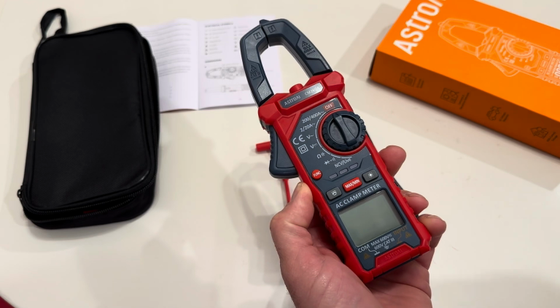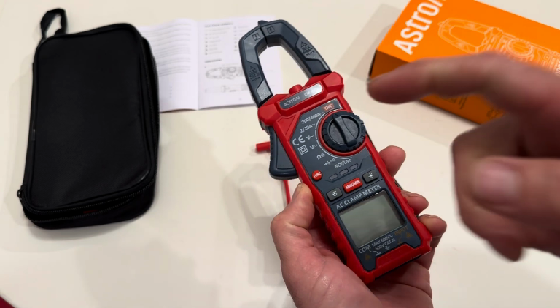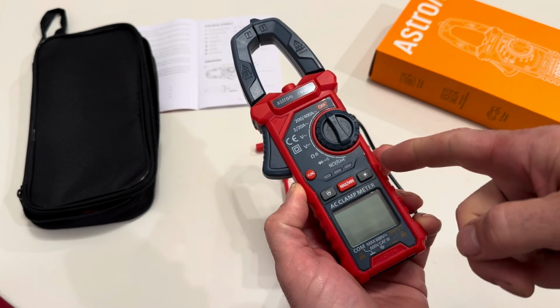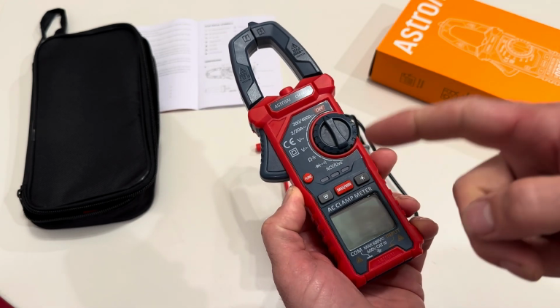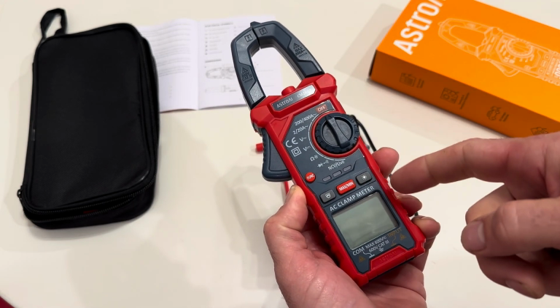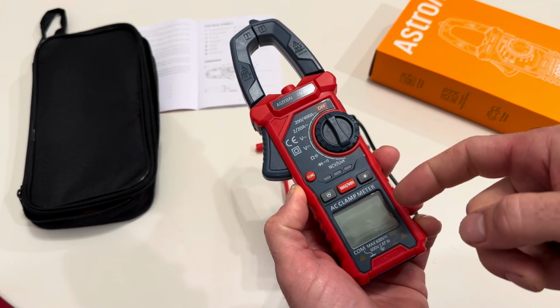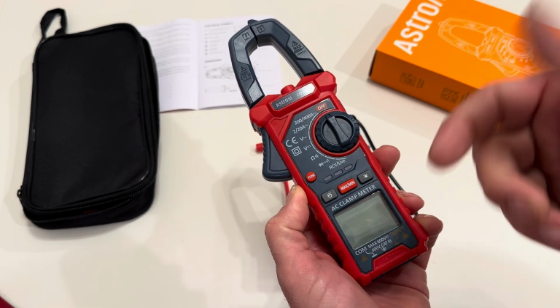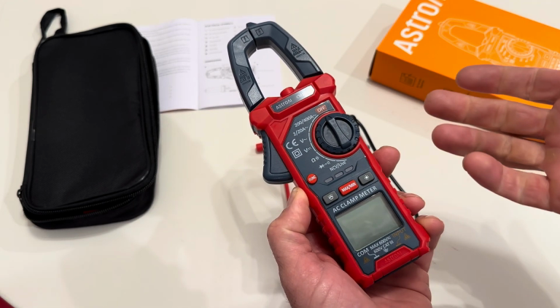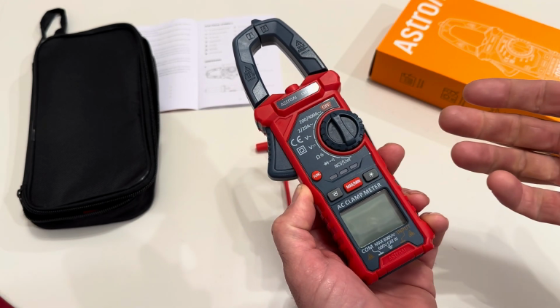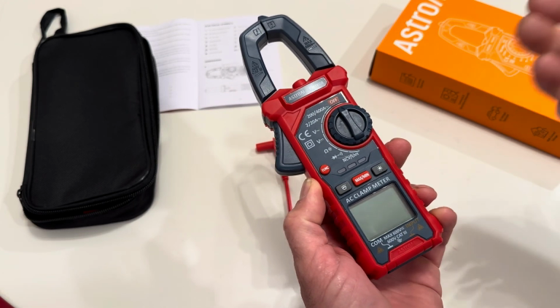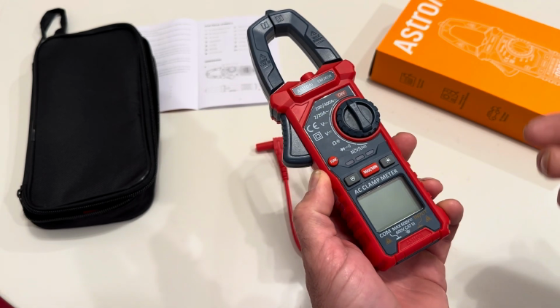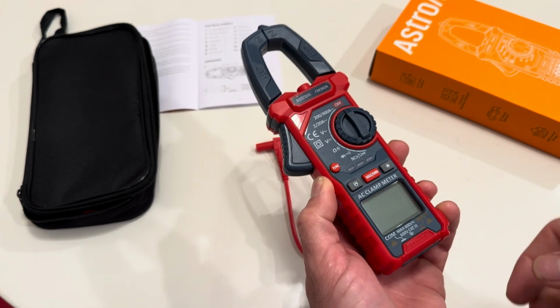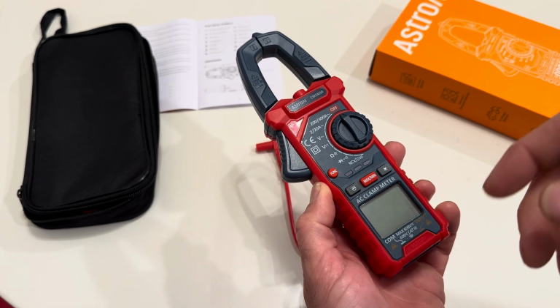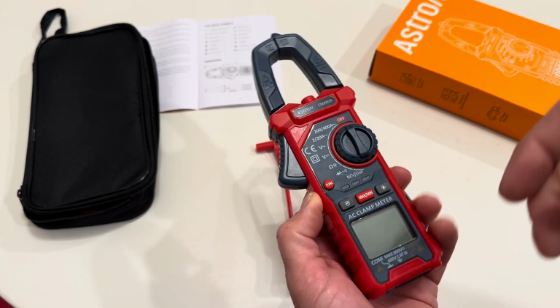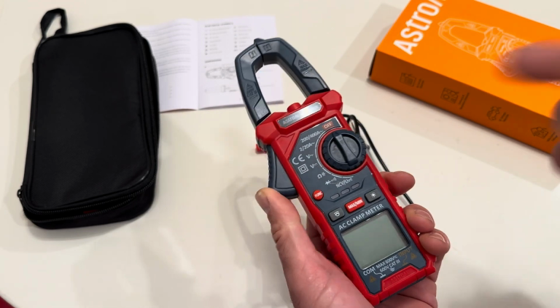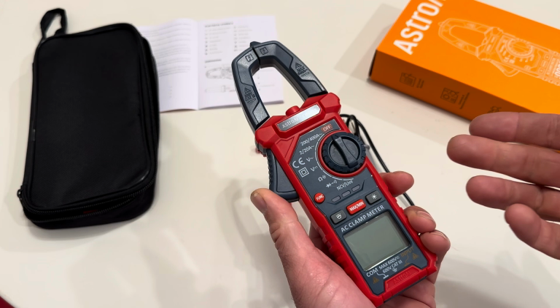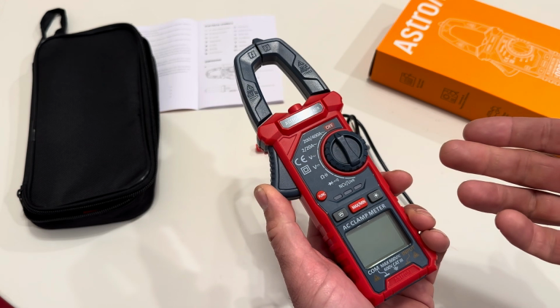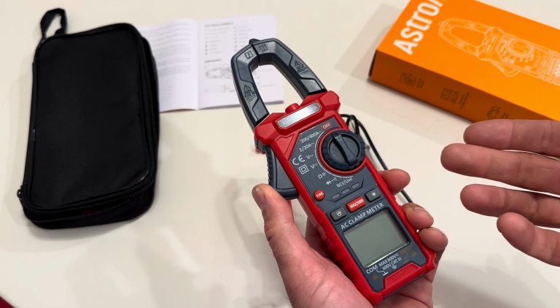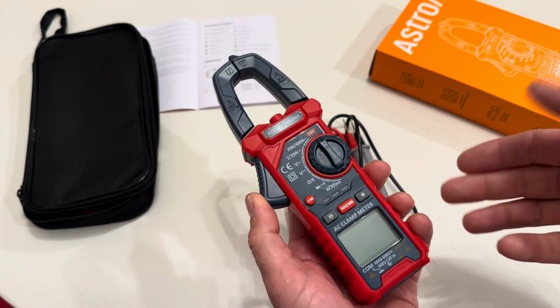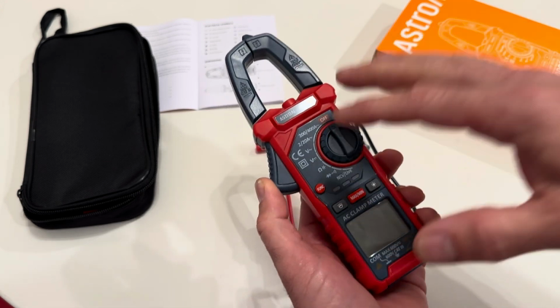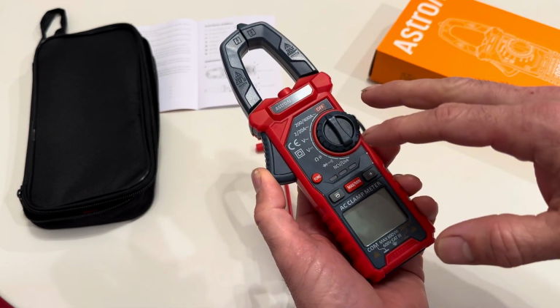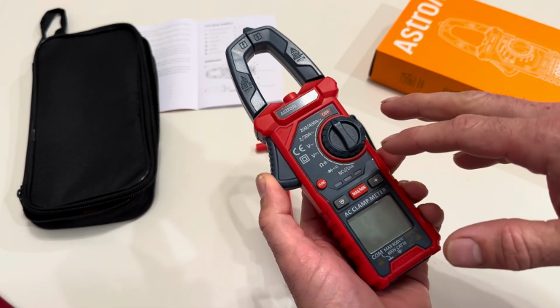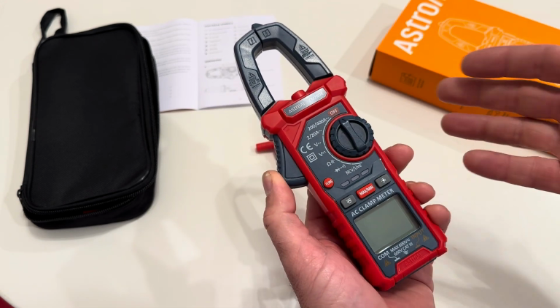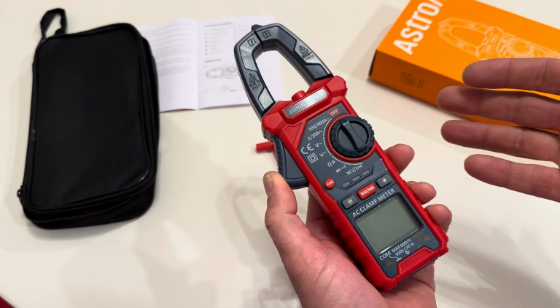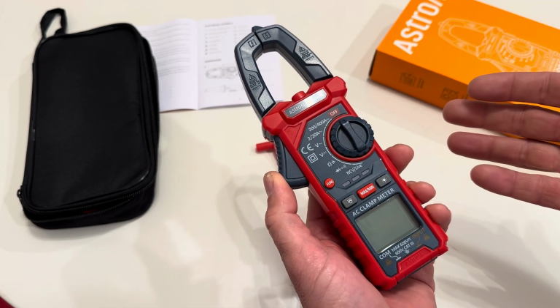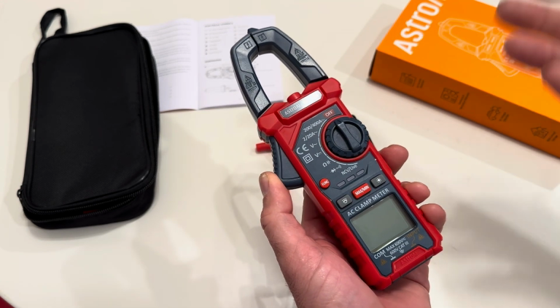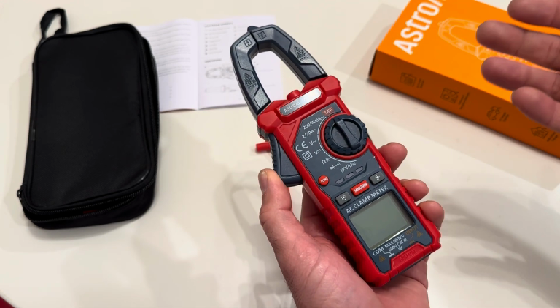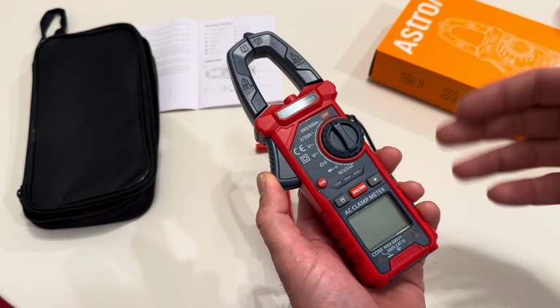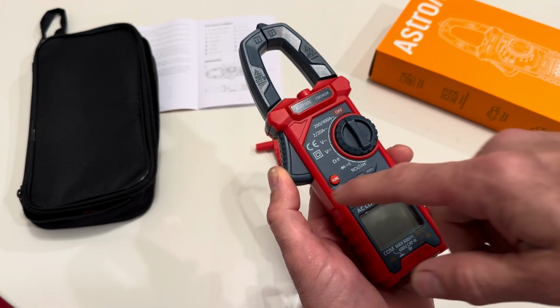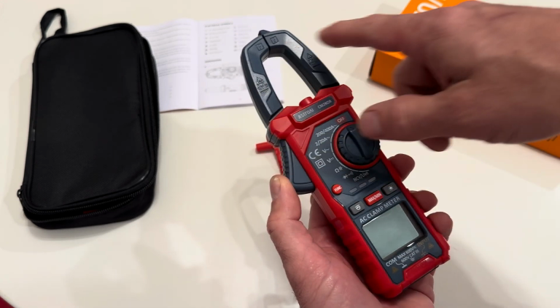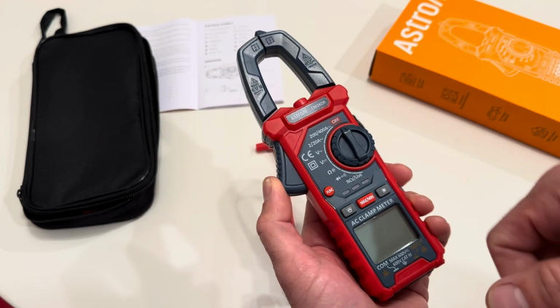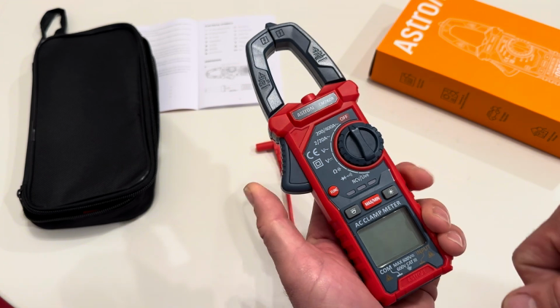This is my new digital clamp meter. I got this because I have been borrowing my dad's and finally needed to get one of my own. This one was one of the top ones on Amazon, so I thought I'd give it a try because of all the features packed into it.